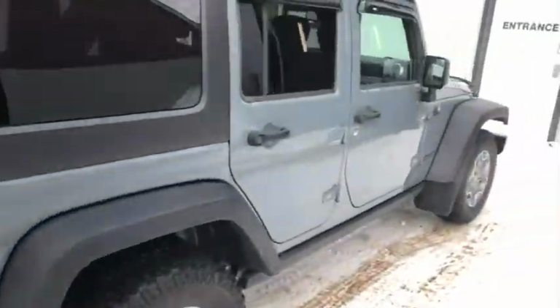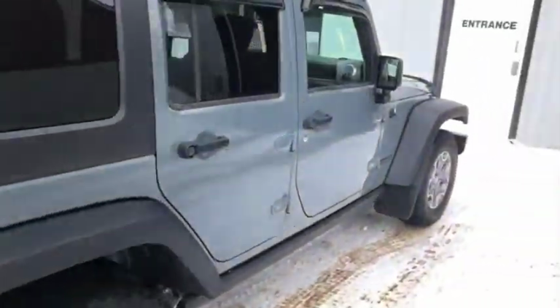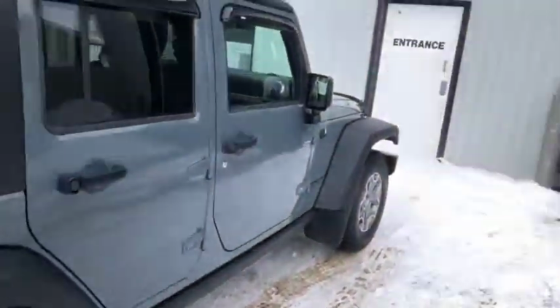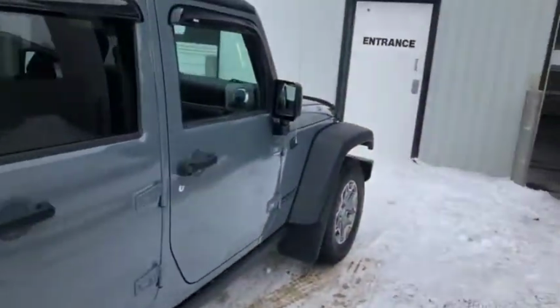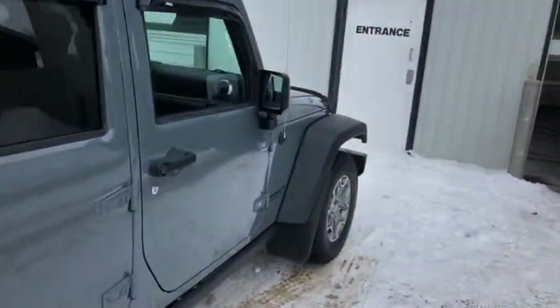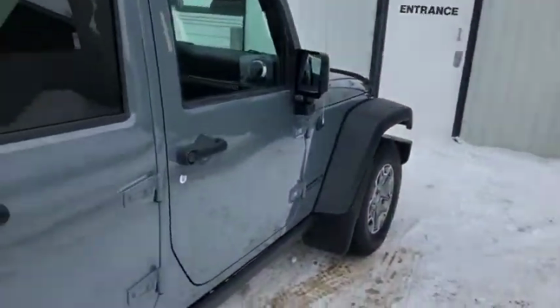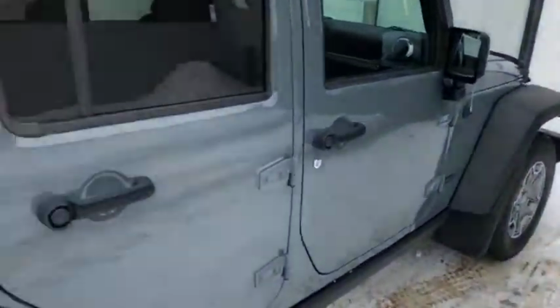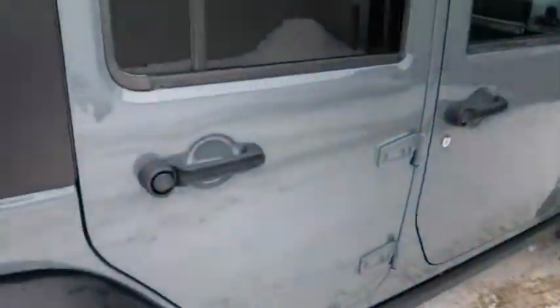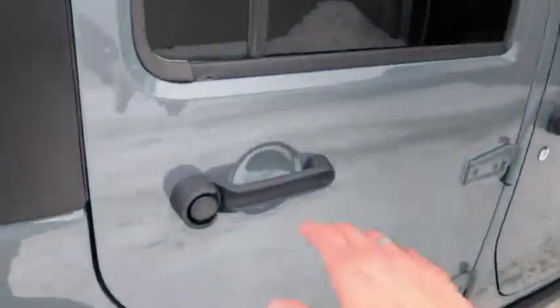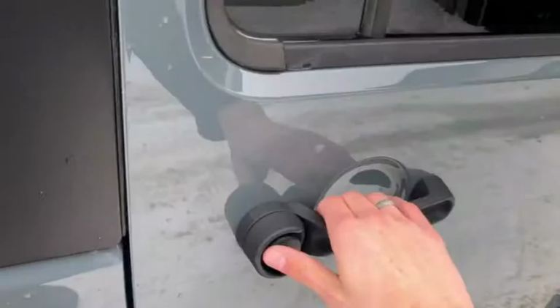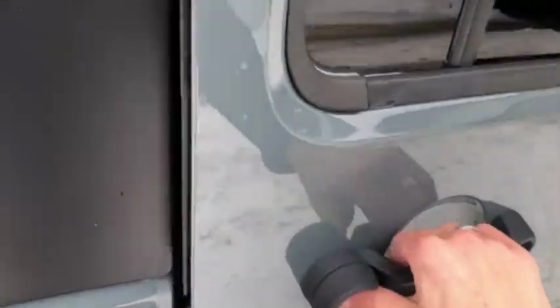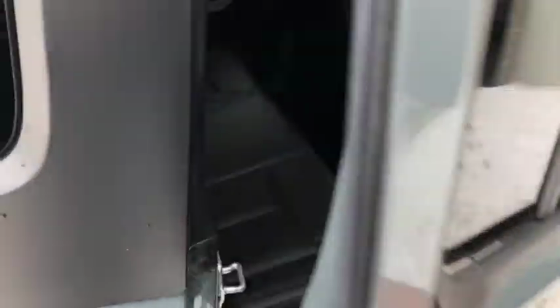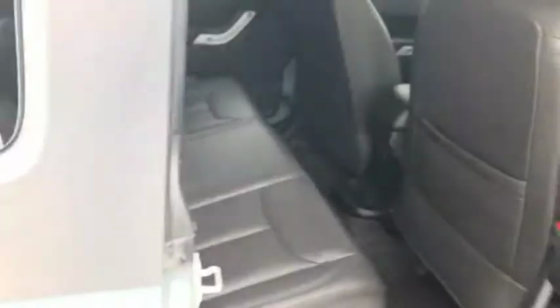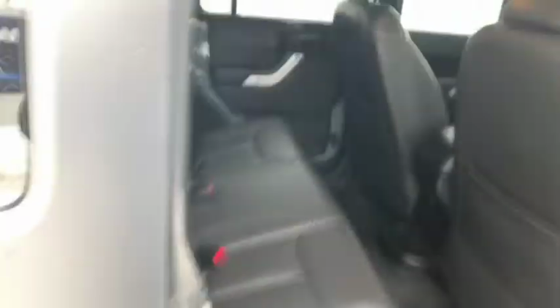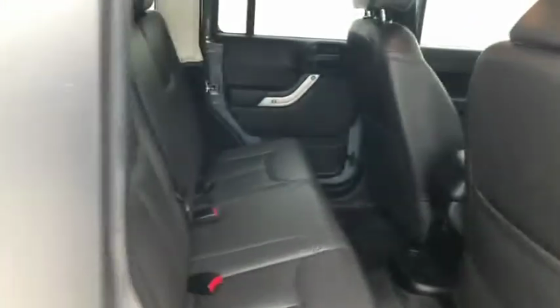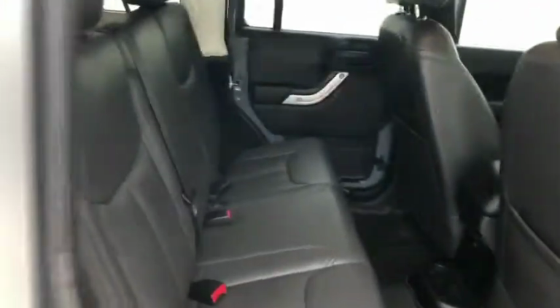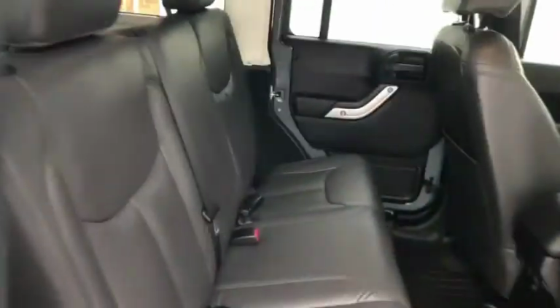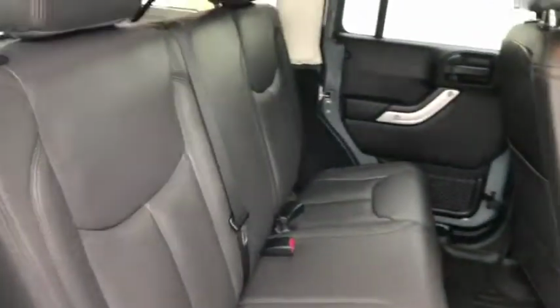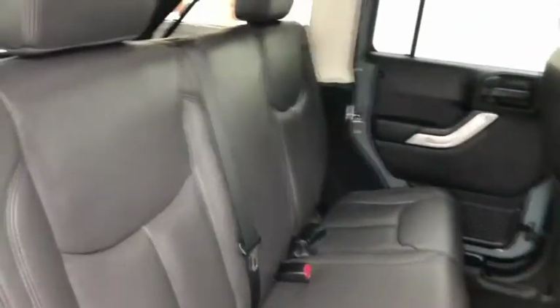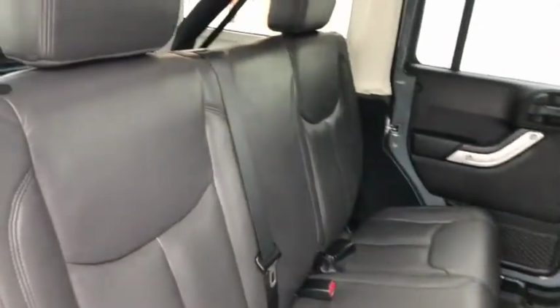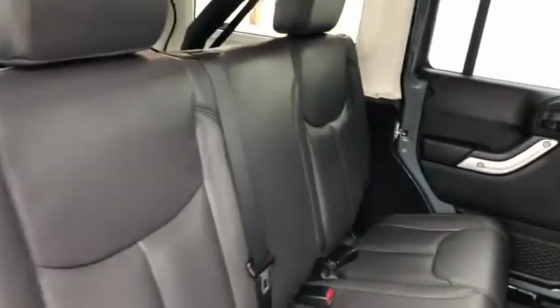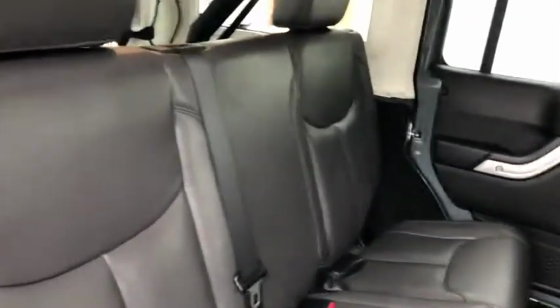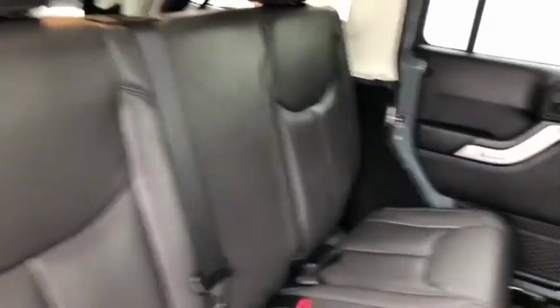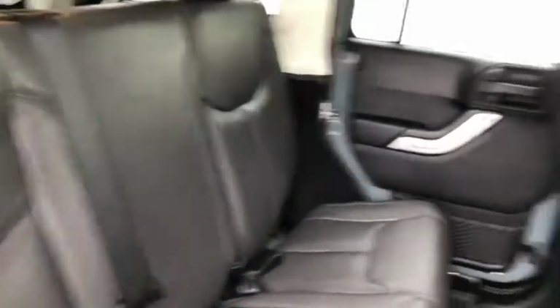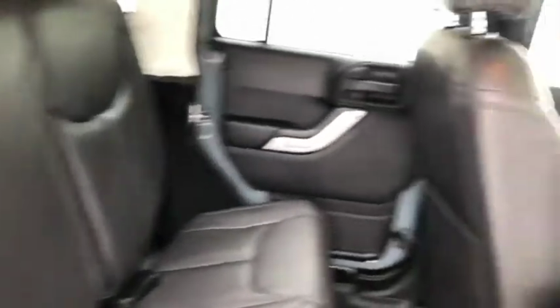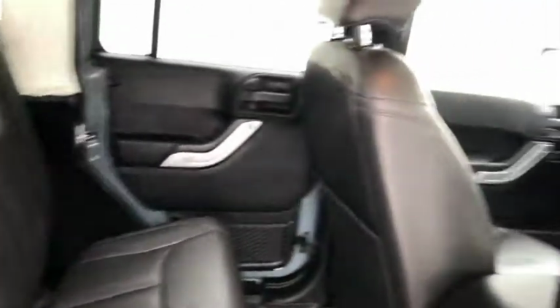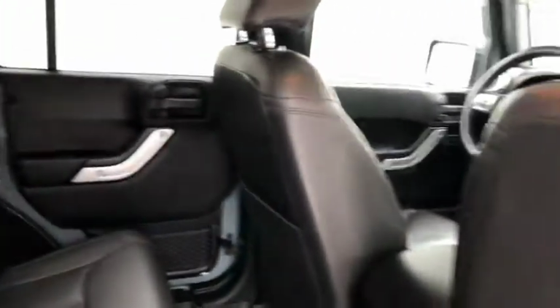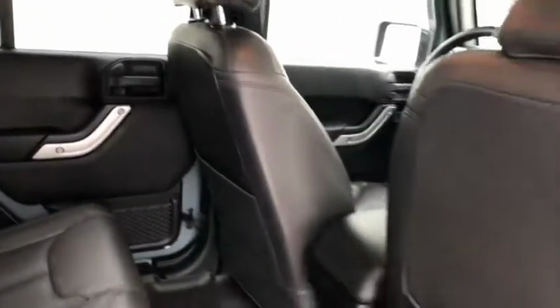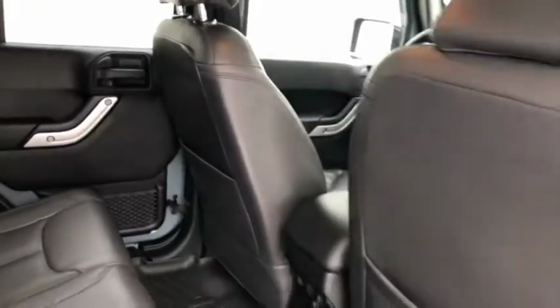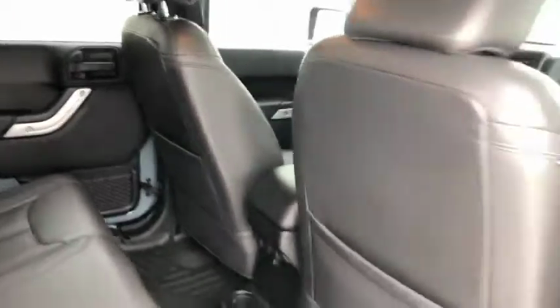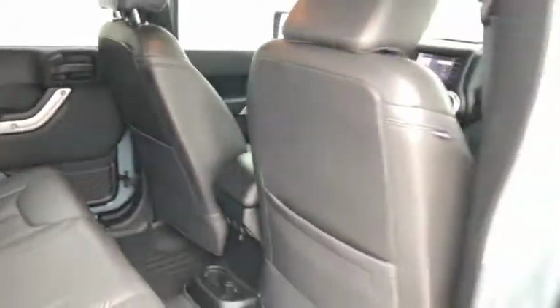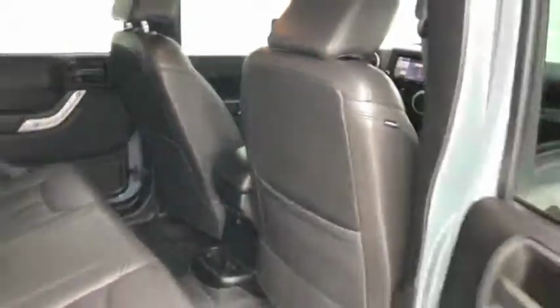We'll also take a quick peek in the back as well. There's black leather interior on the inside — looks really clean.